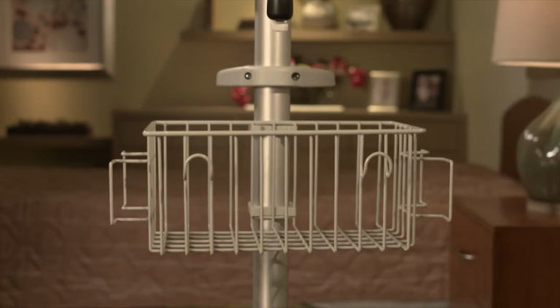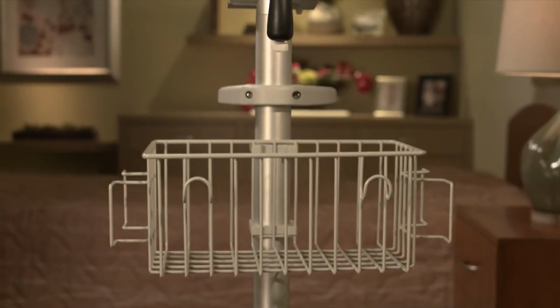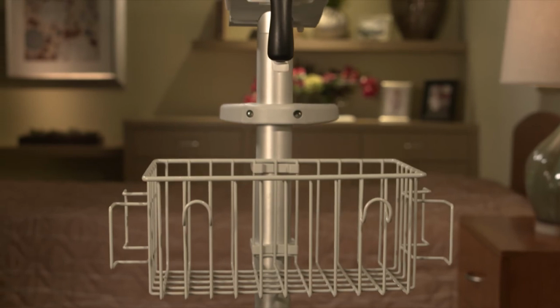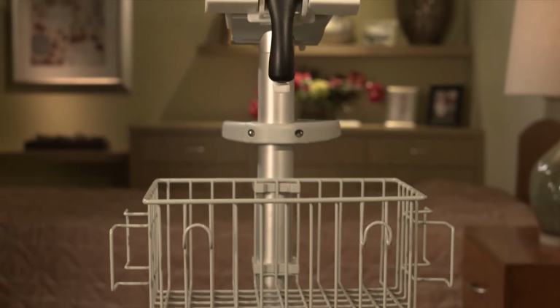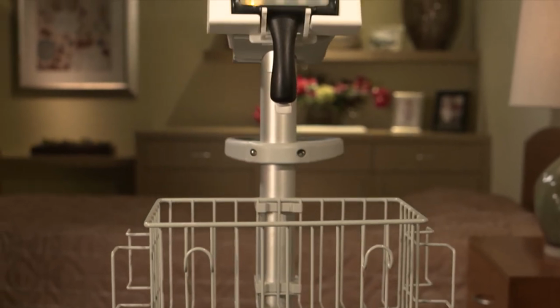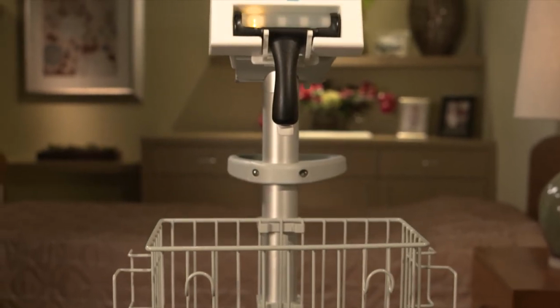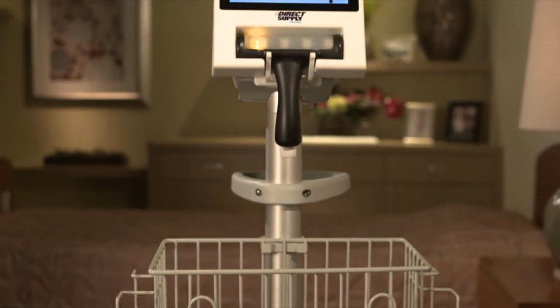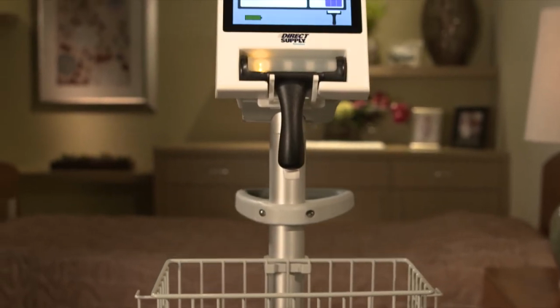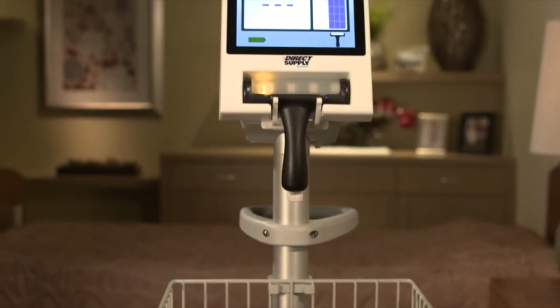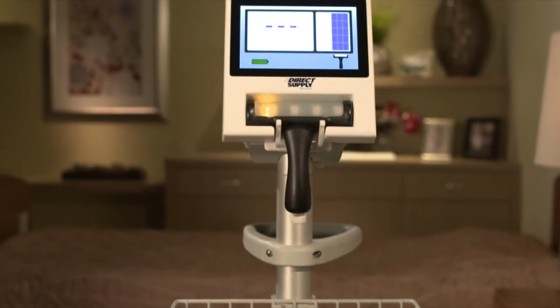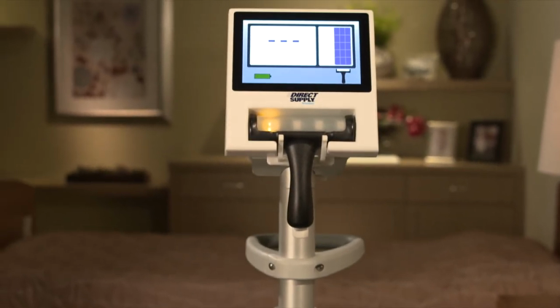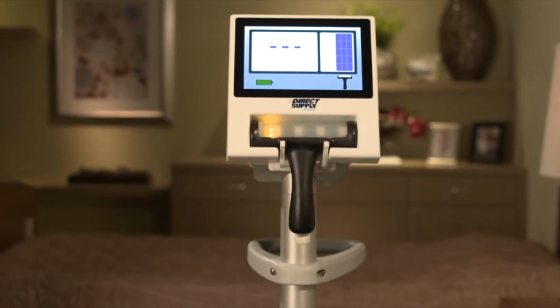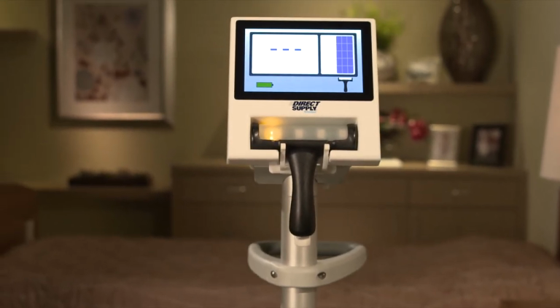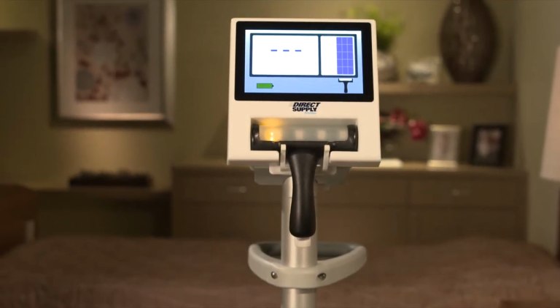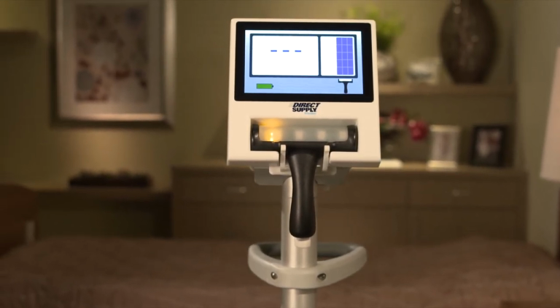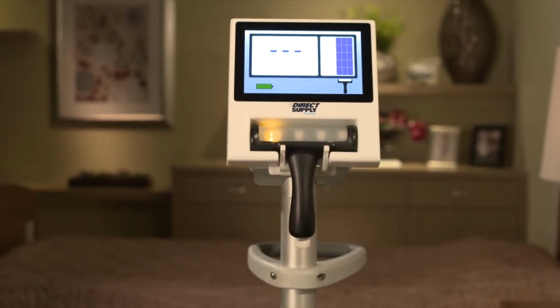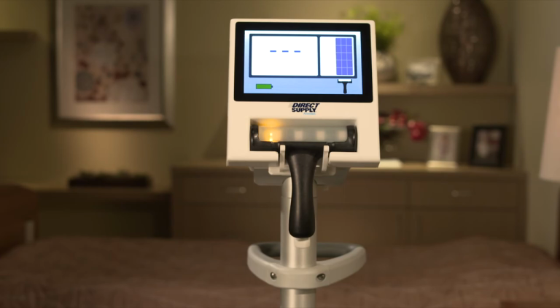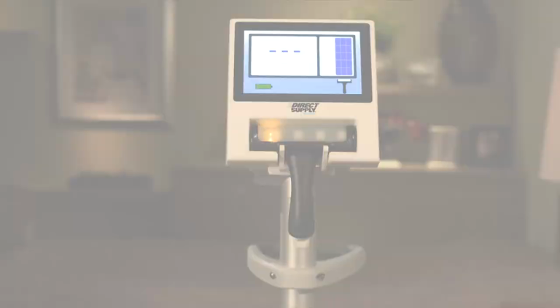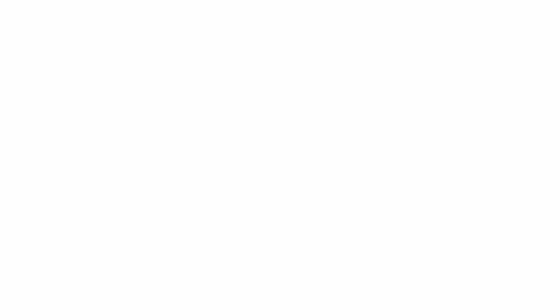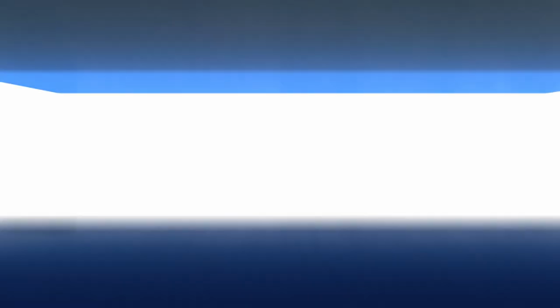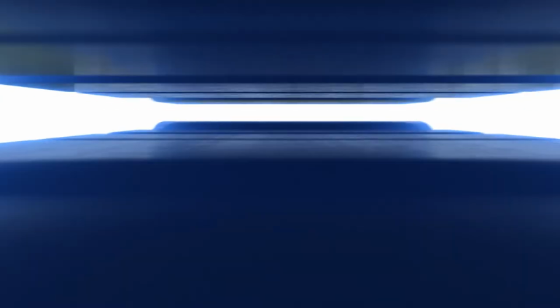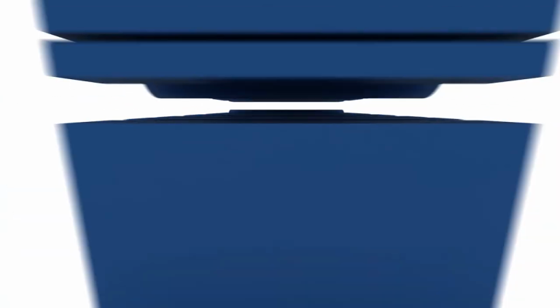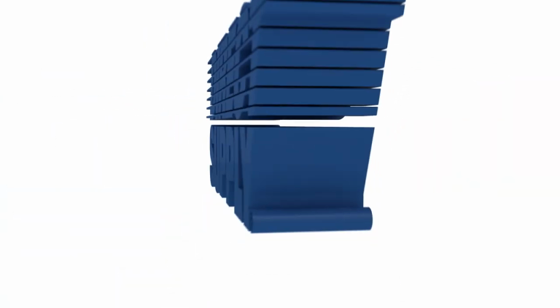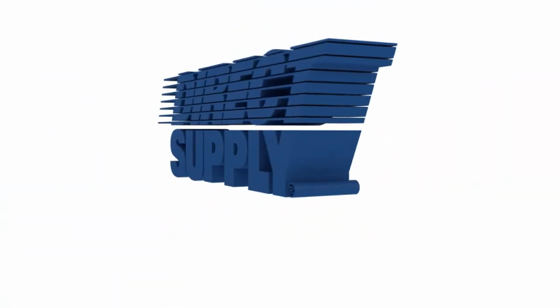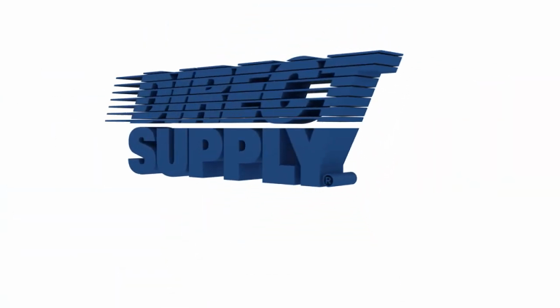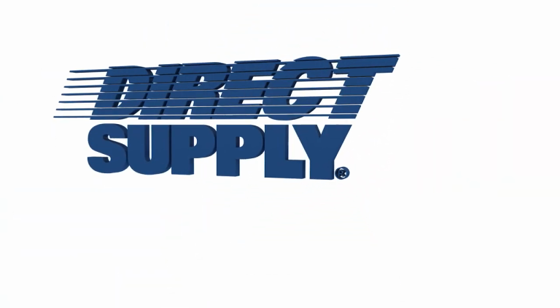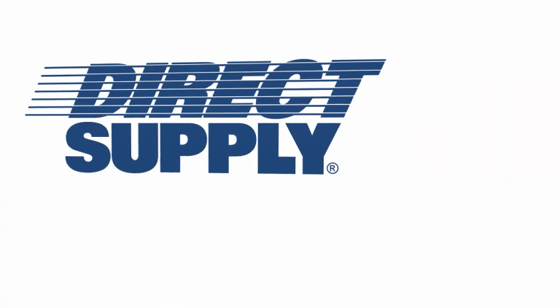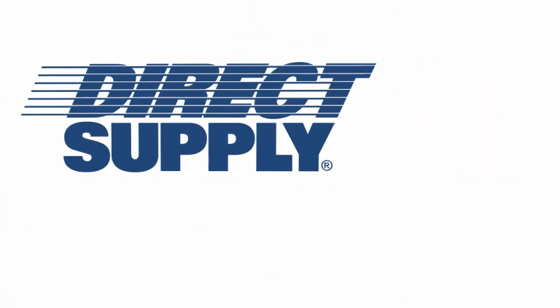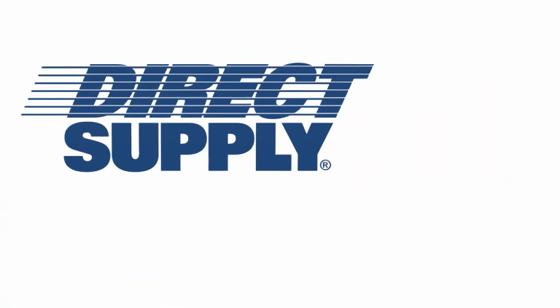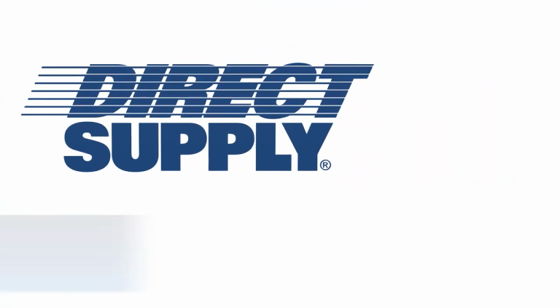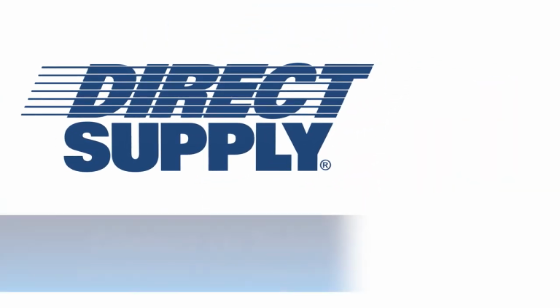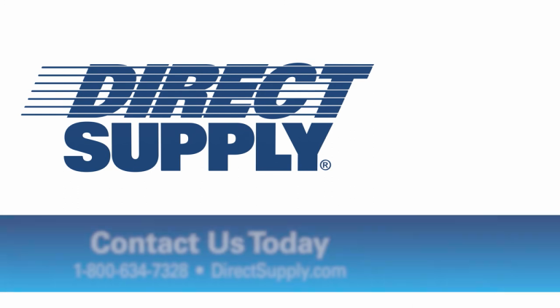Direct Supply is proud to be the exclusive provider of the revolutionary Attendant Prodigy Bladder Scanner to senior living. To learn more or to make a purchase, contact your account manager today.